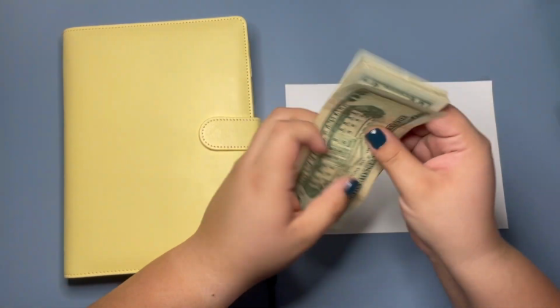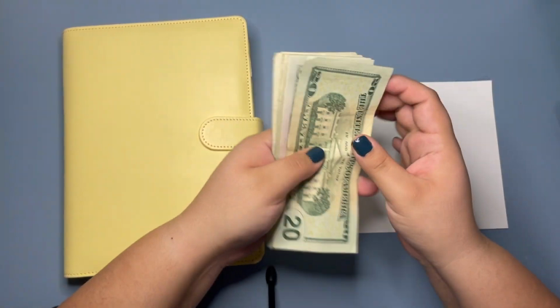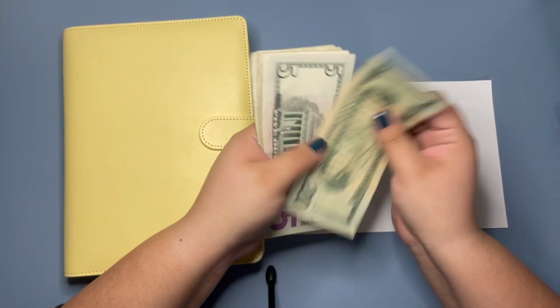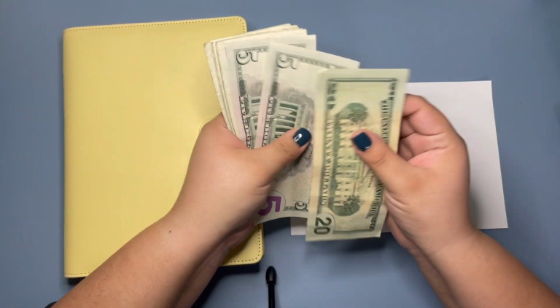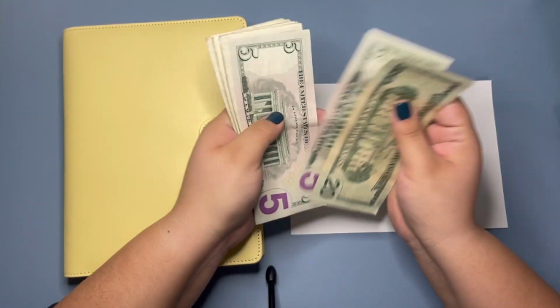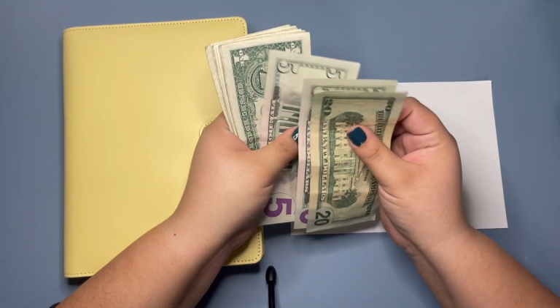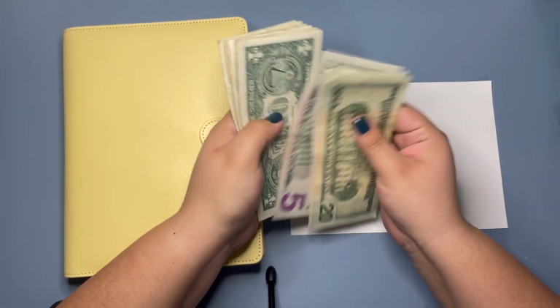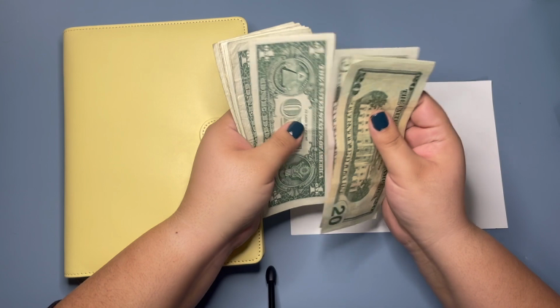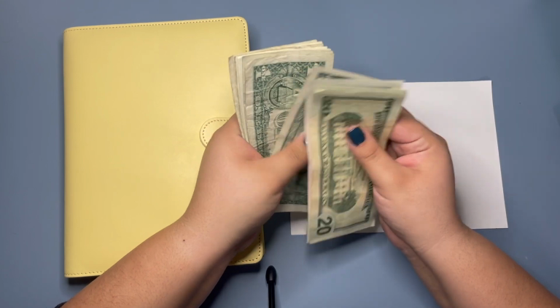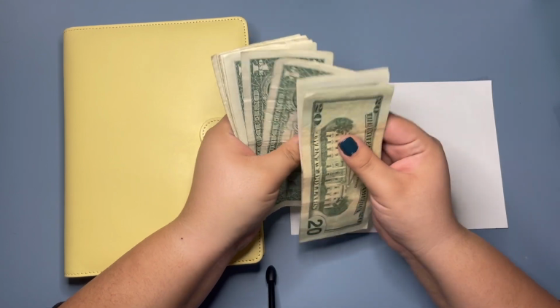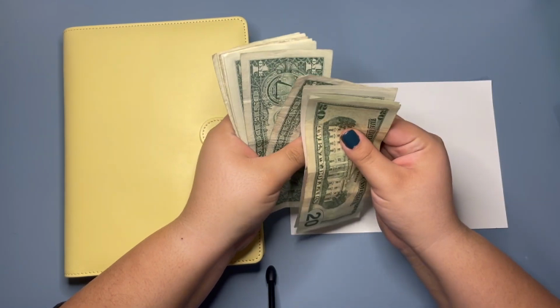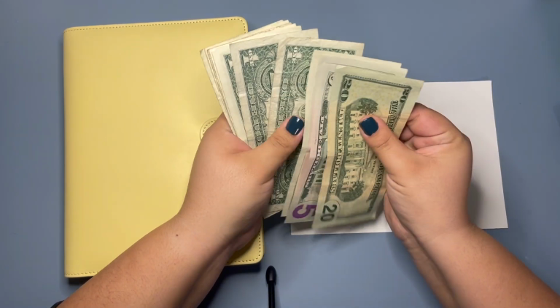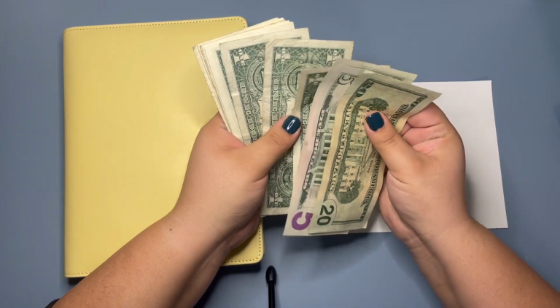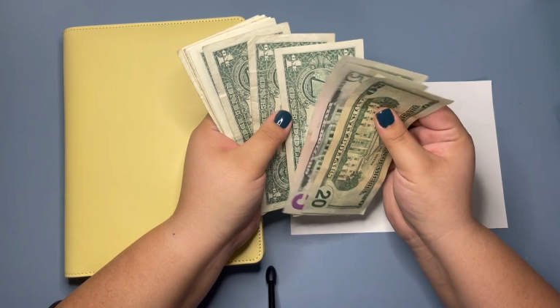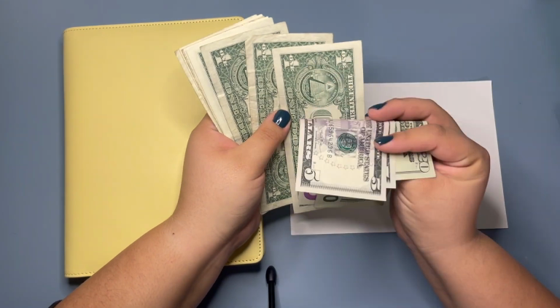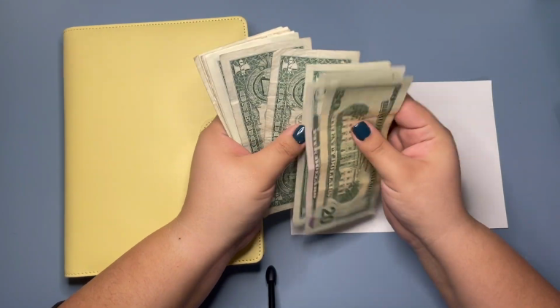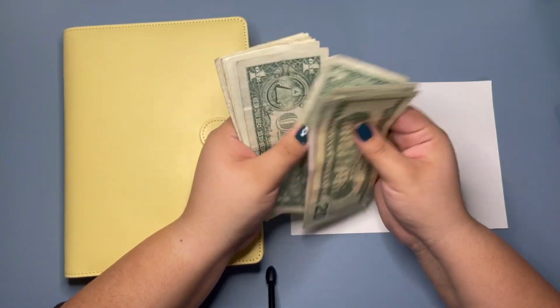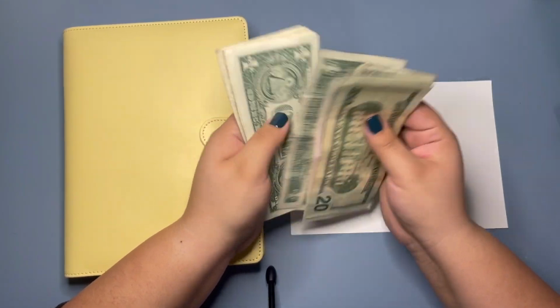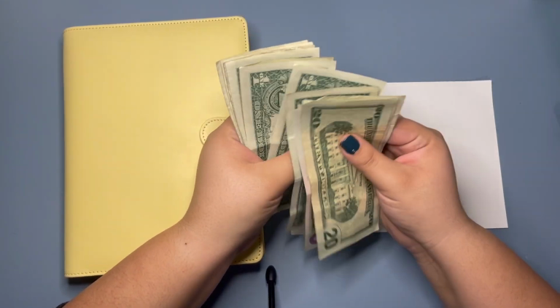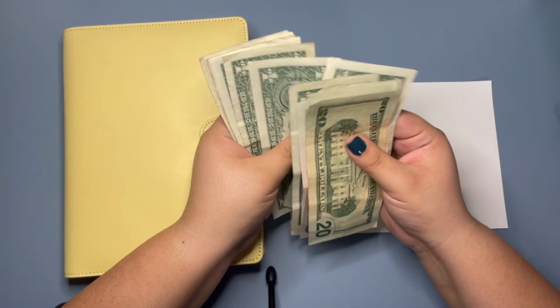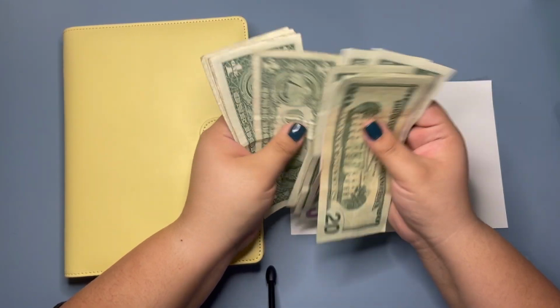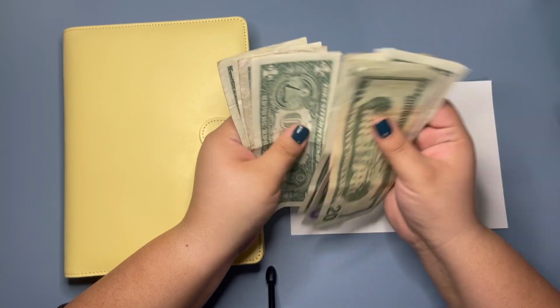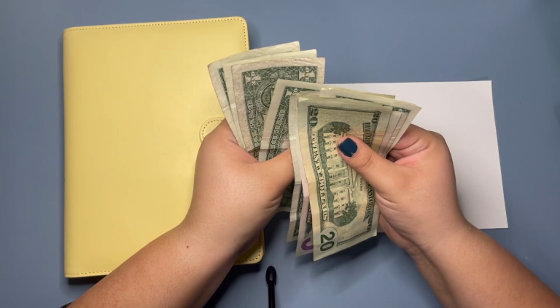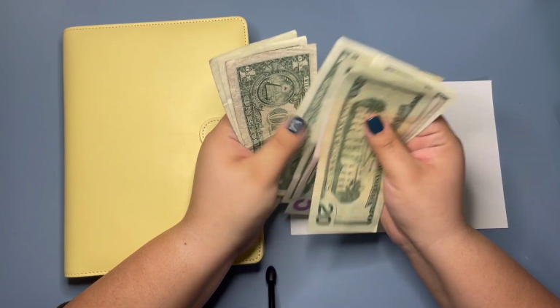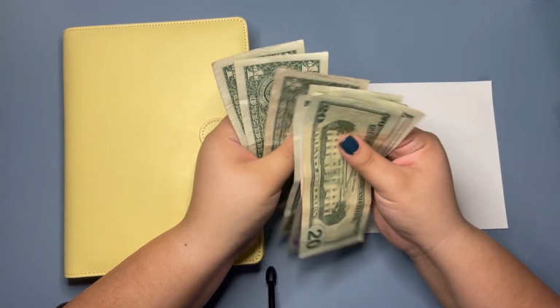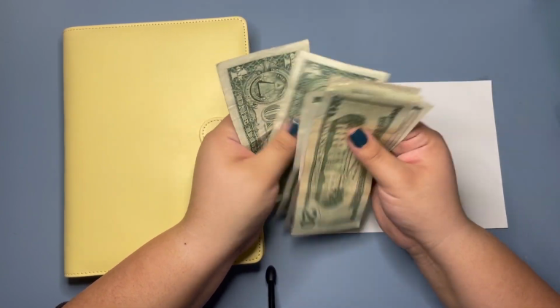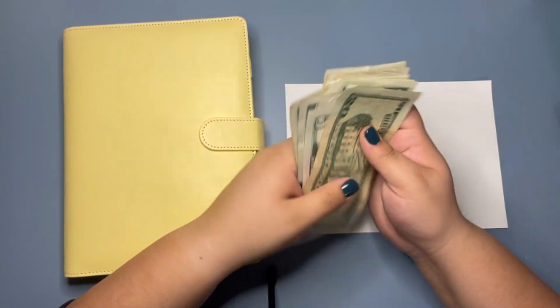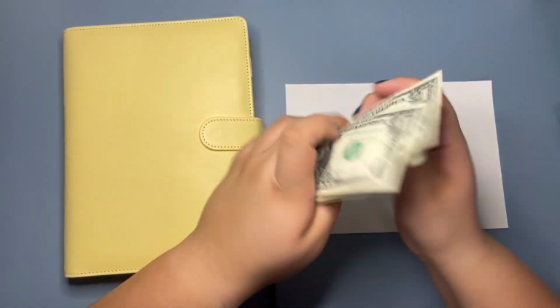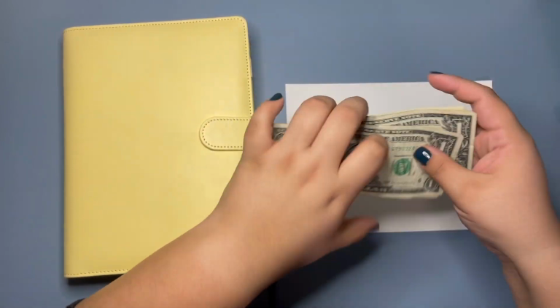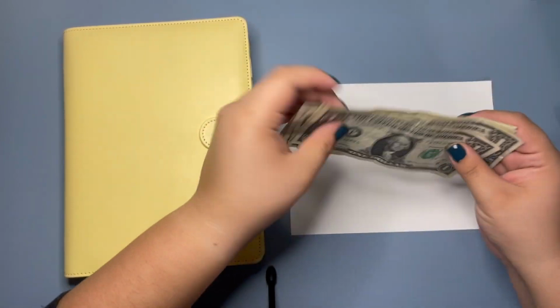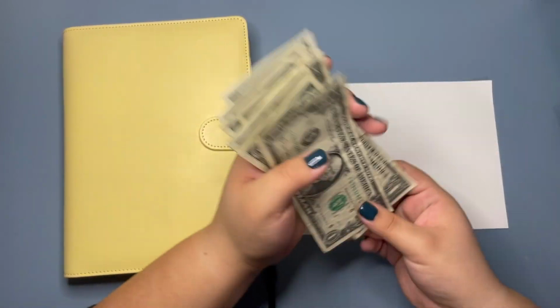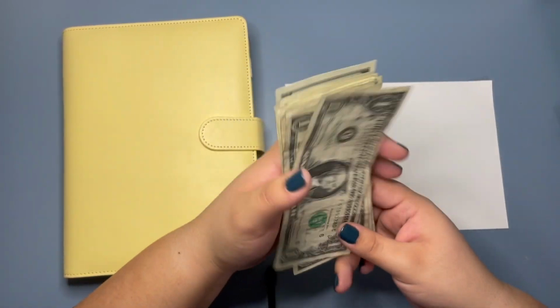So we have 20, 25, 30, 31, 32, 33, 34, 35, 36, 37, 38, 39 — $40 to stuff today.